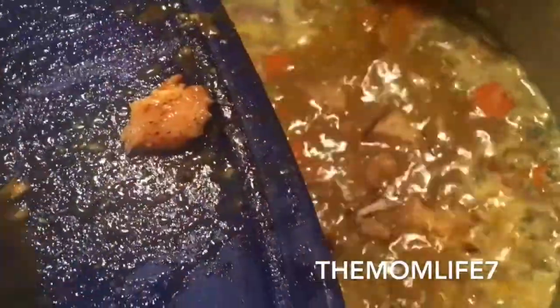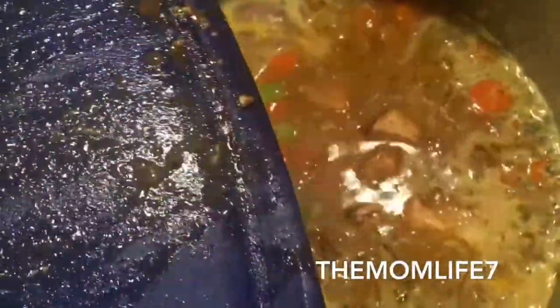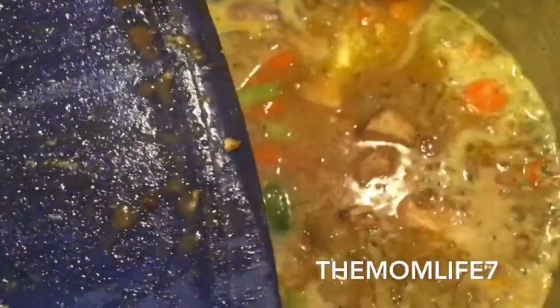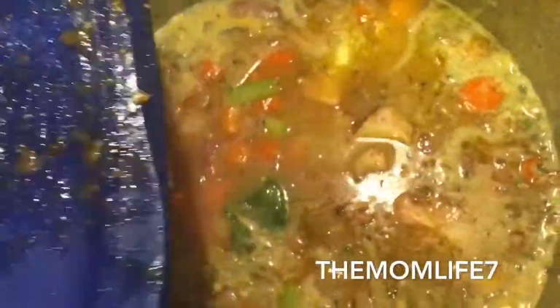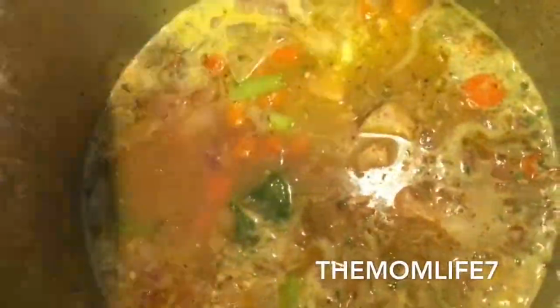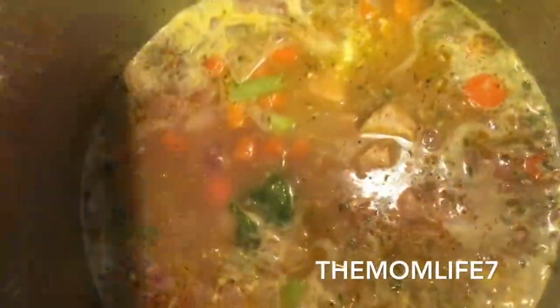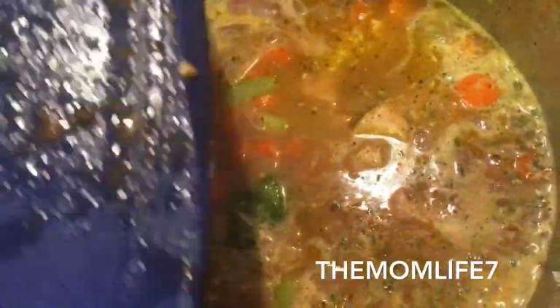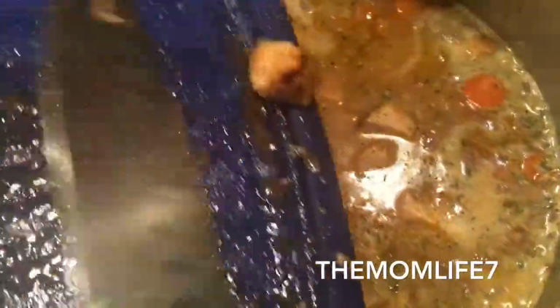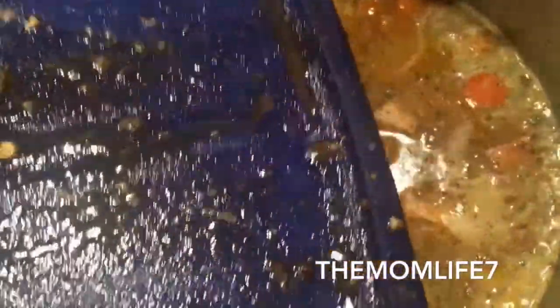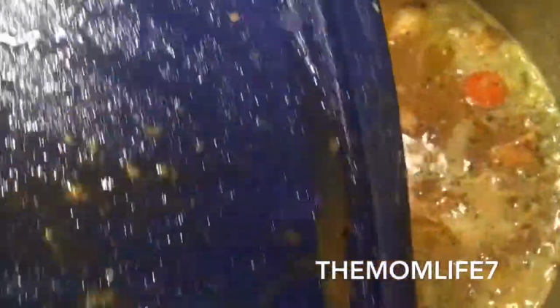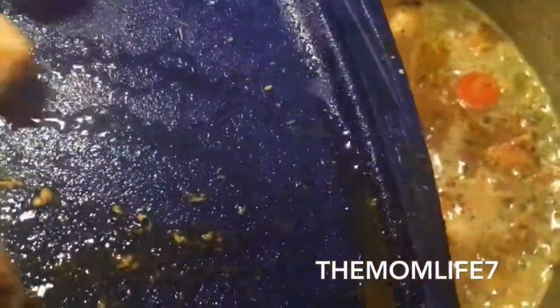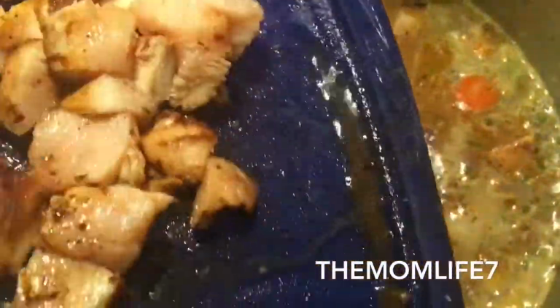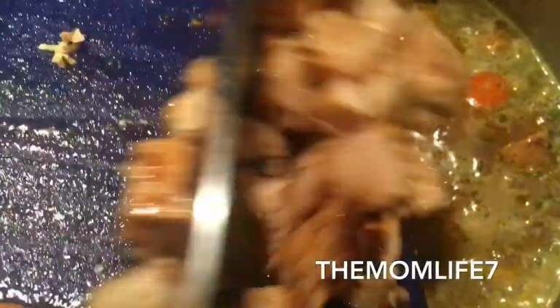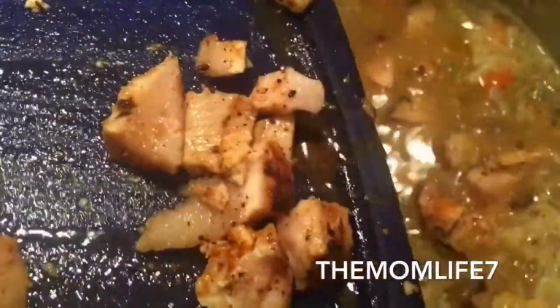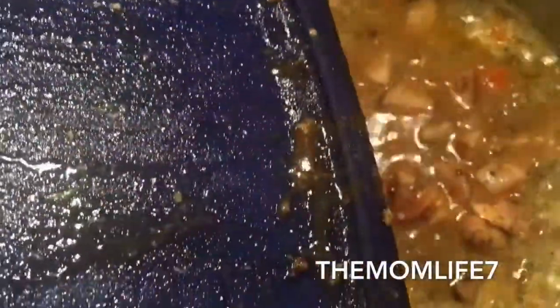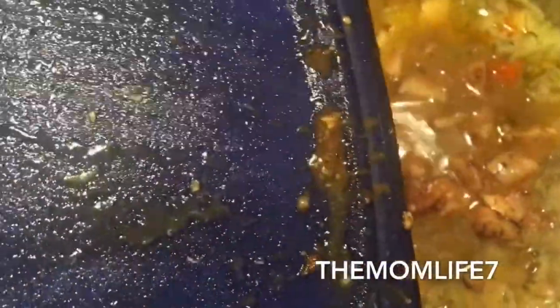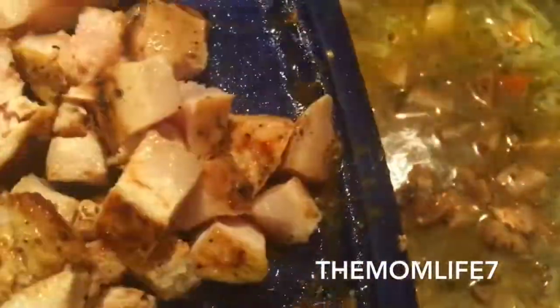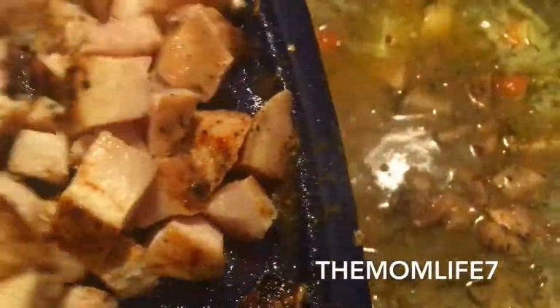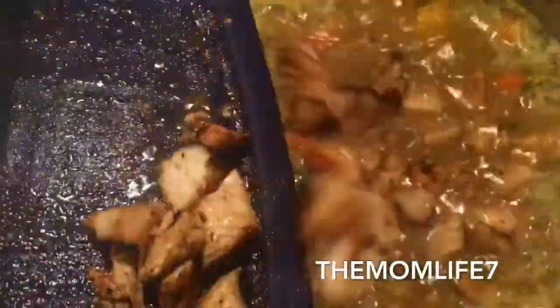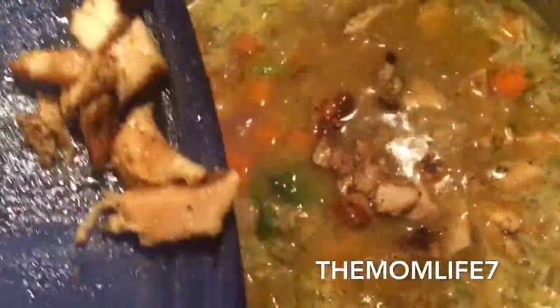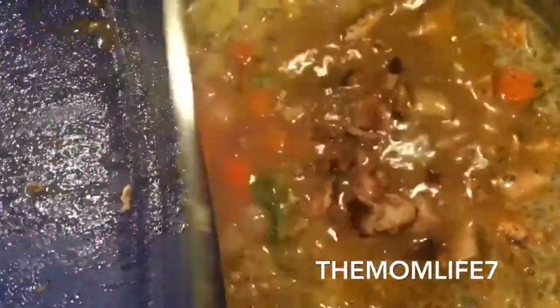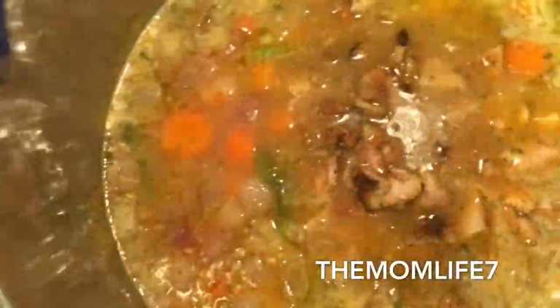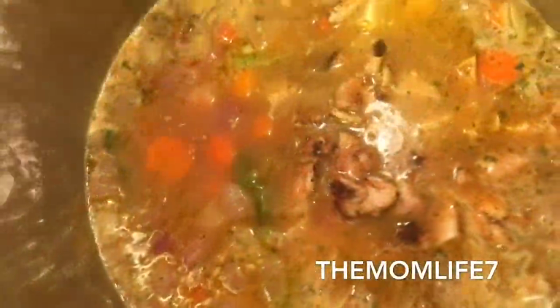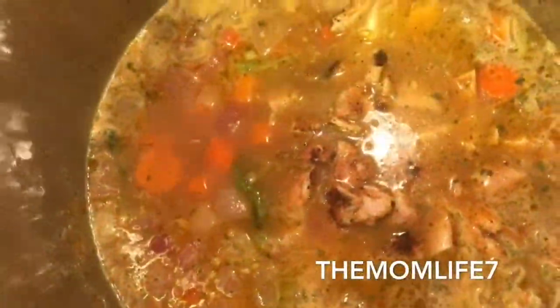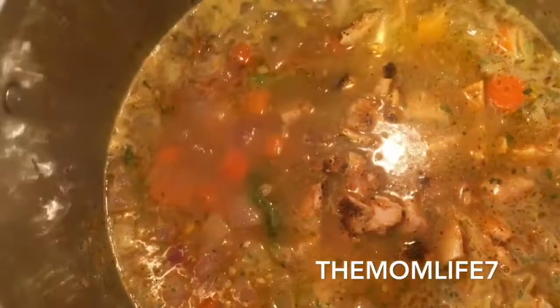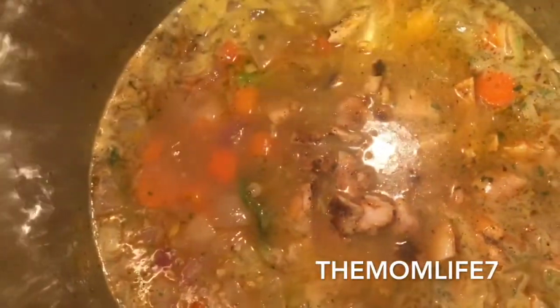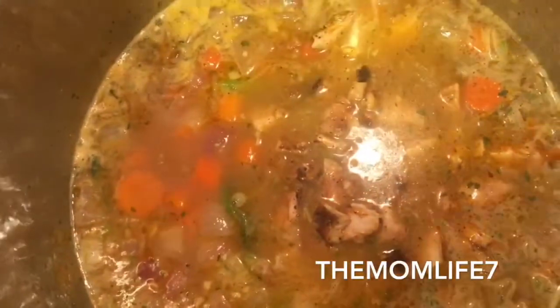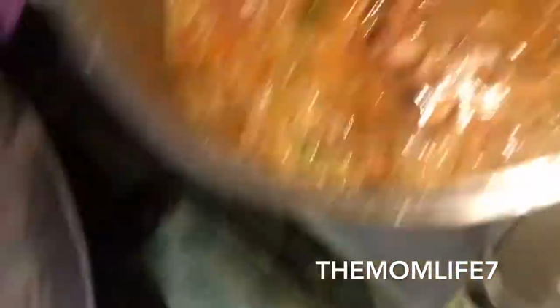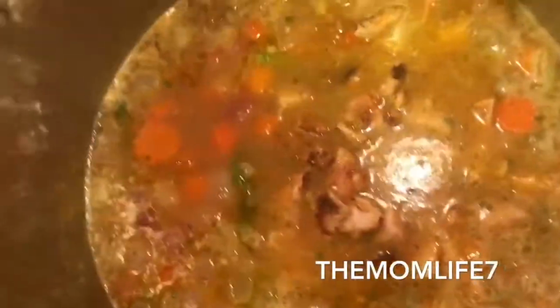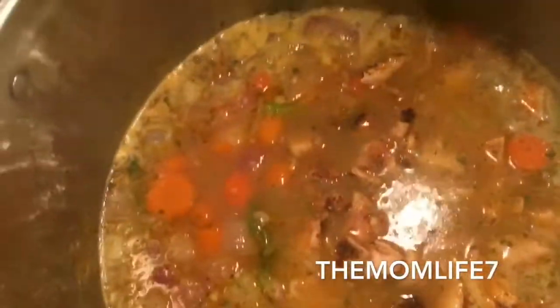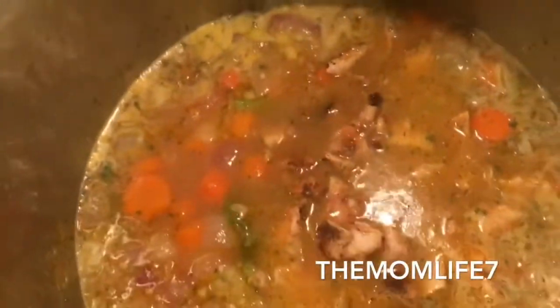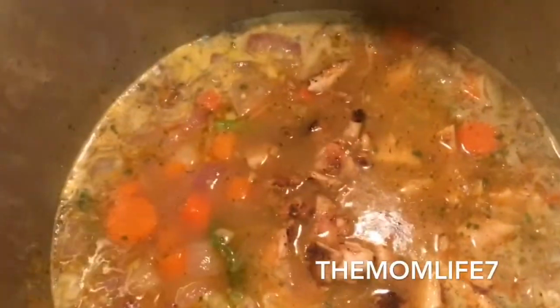I'm adding all the bite-sized chicken pieces into the soup now — about five boneless skinless breasts, seared, cooled, and cut up. They're going to continue to cook inside this hot steamy pot. I'll let them cook down for about 25 to 30 minutes to let the flavors marry.